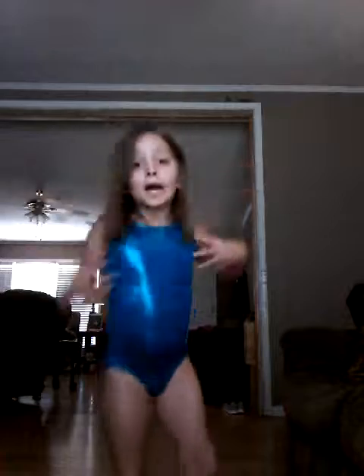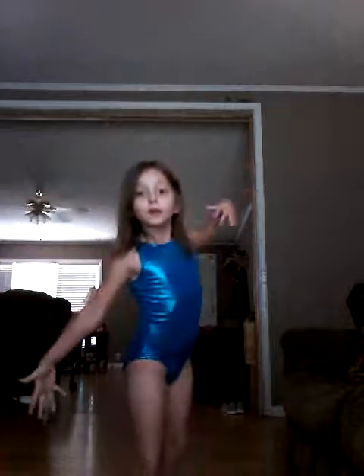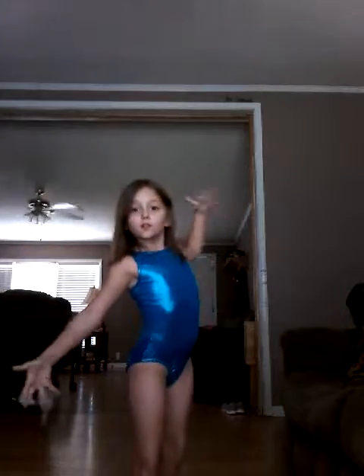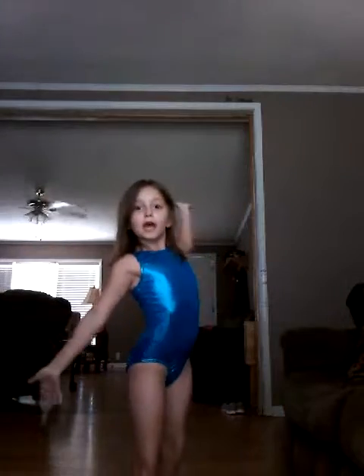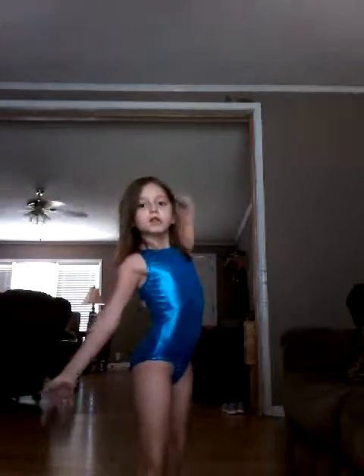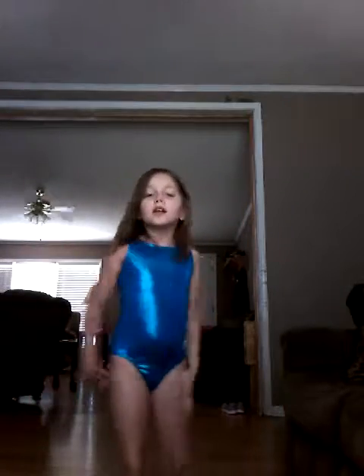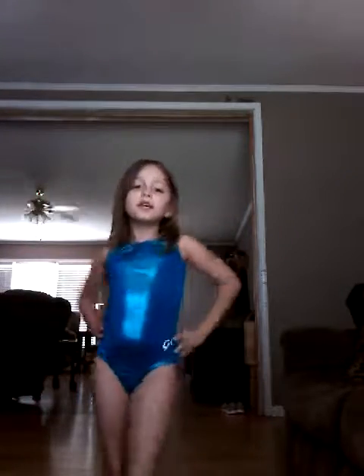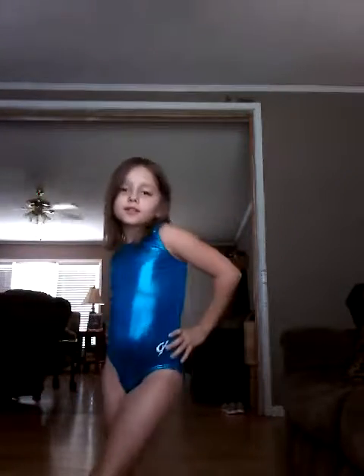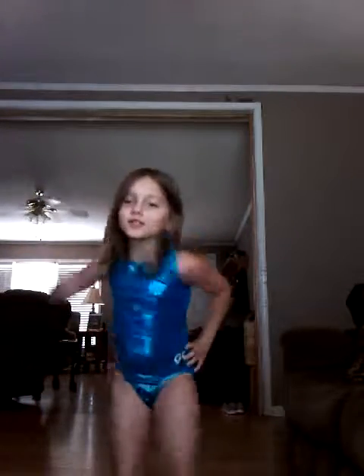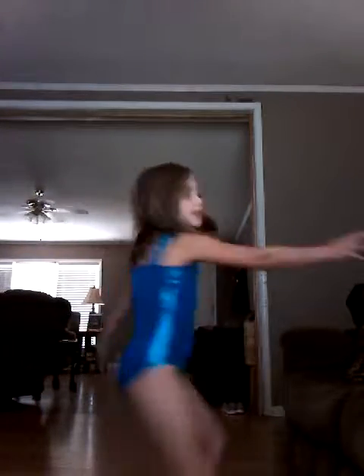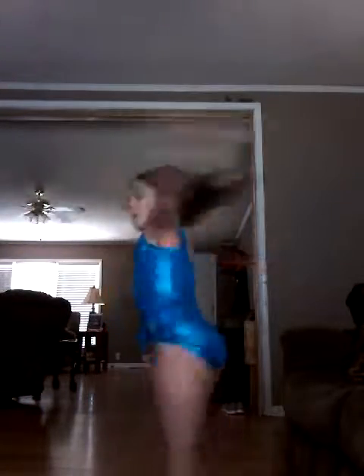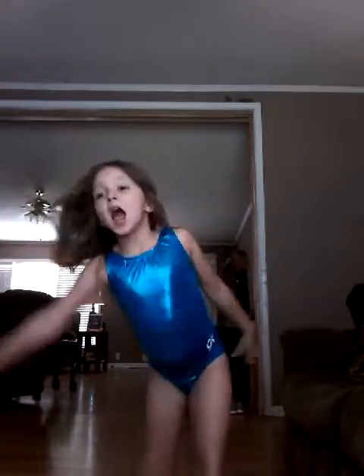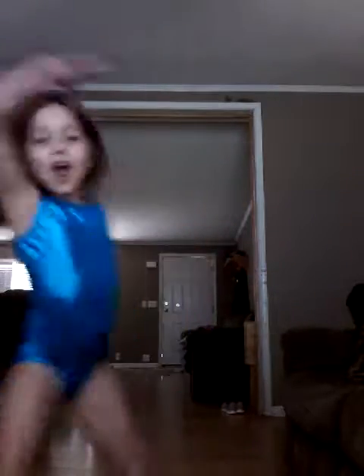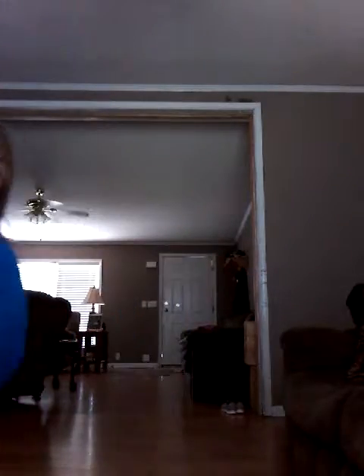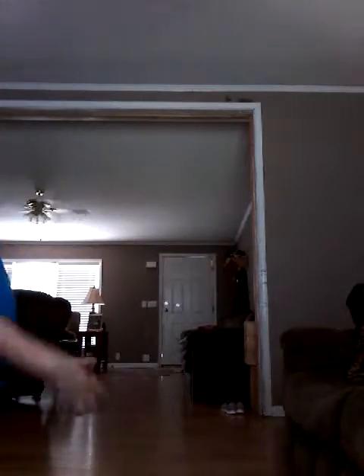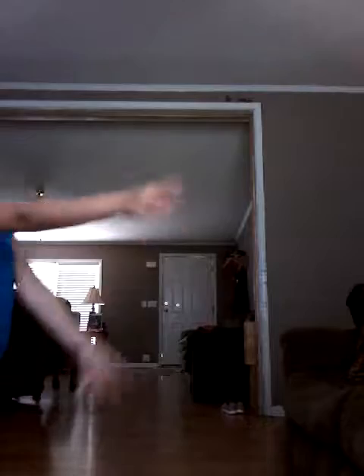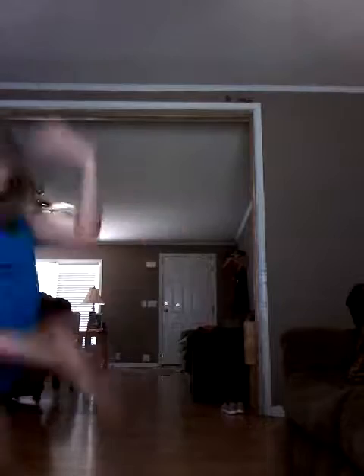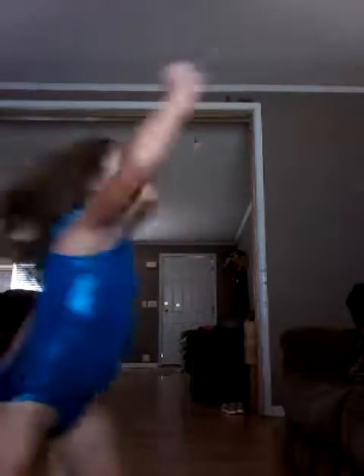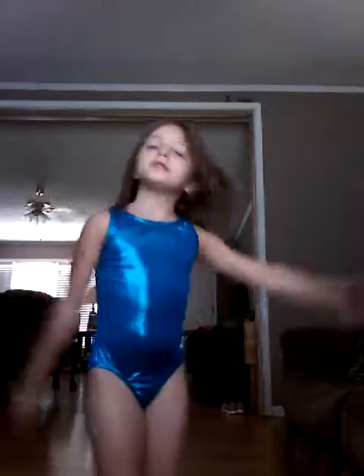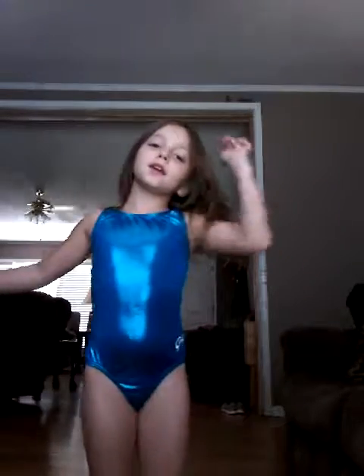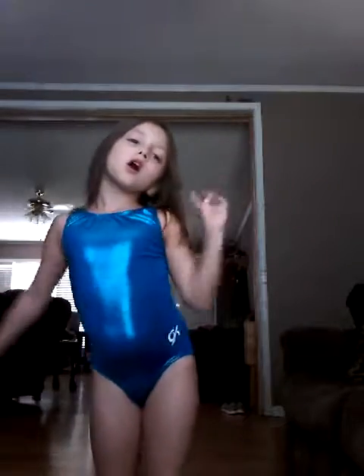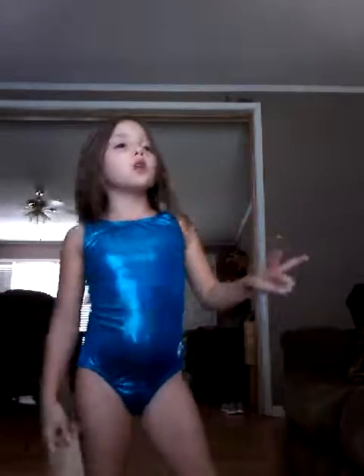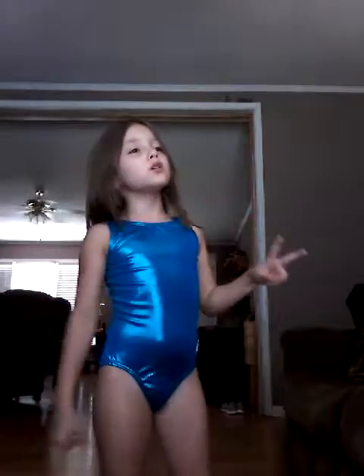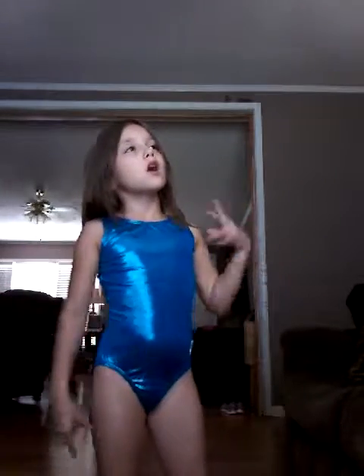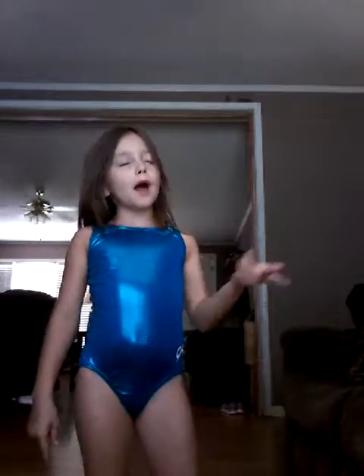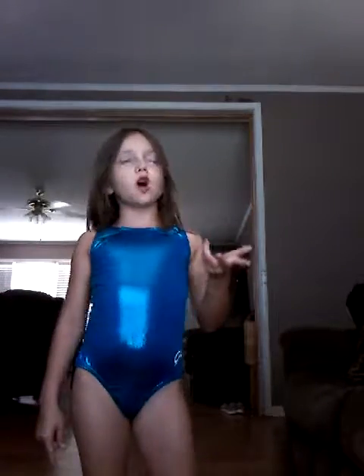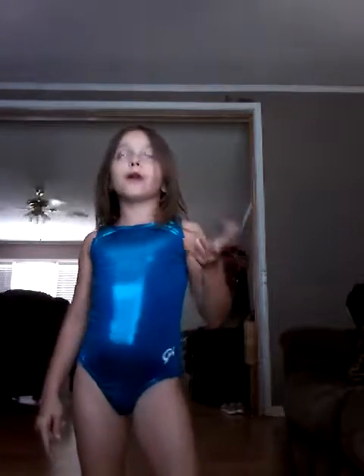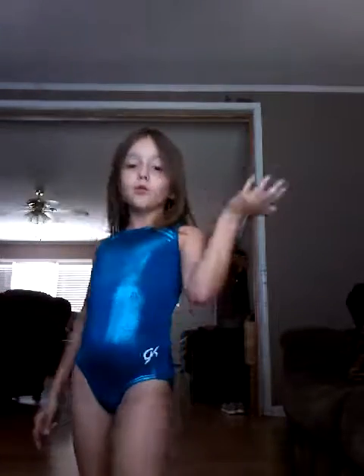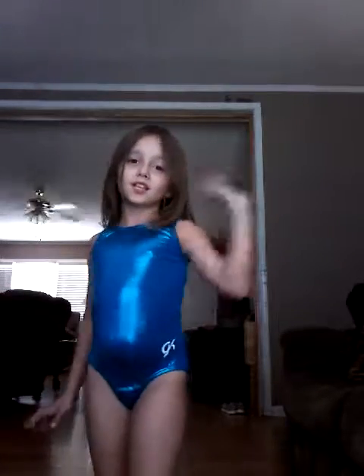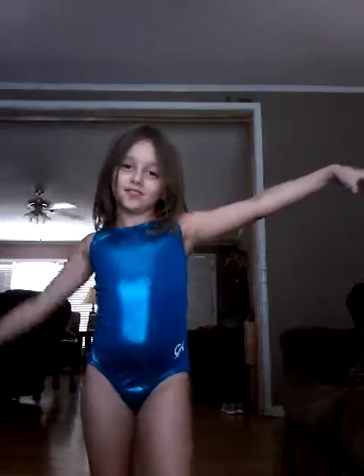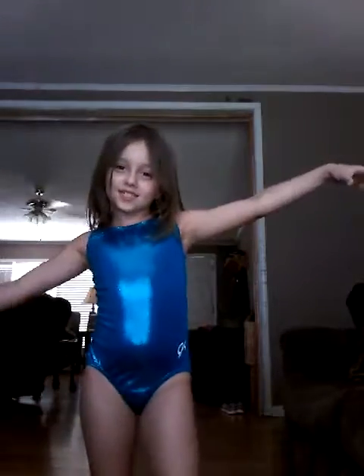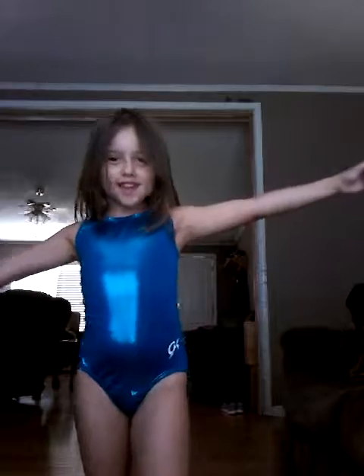Hey guys, it's me Hailey and today I'm going to show you how to do a handstand, a cartwheel, a round-off, and more. Let's get to the video.